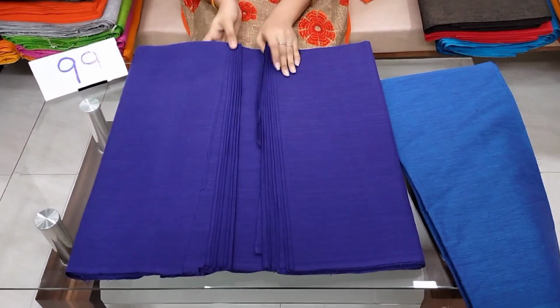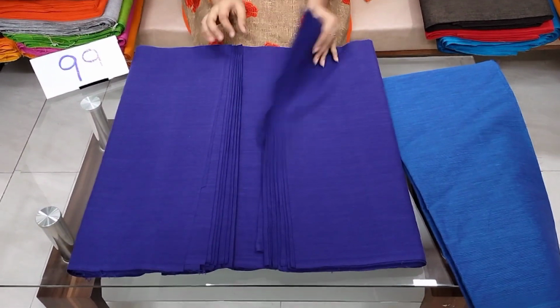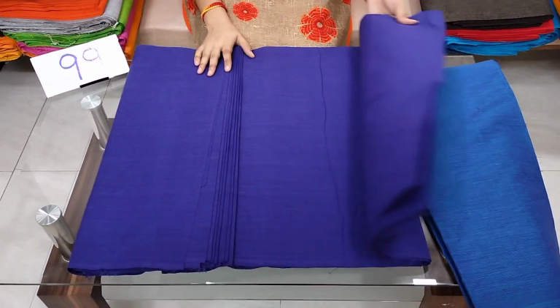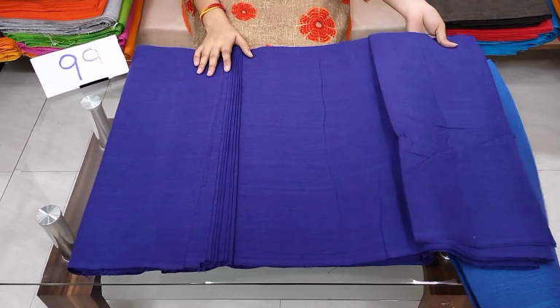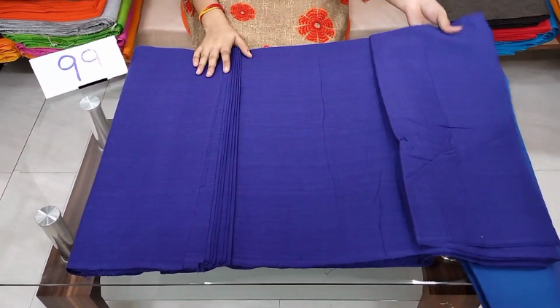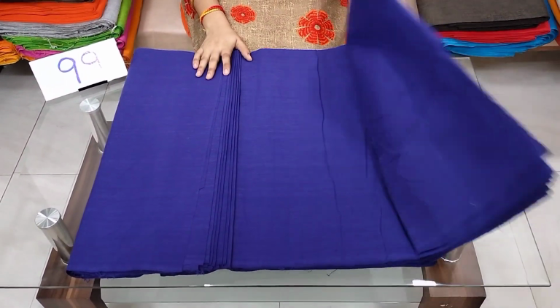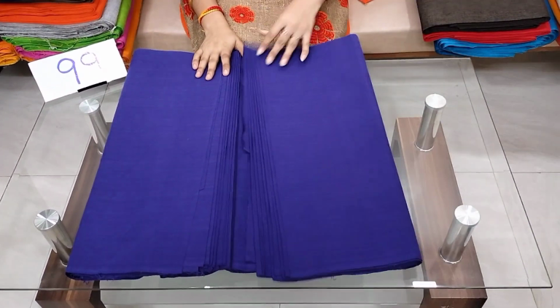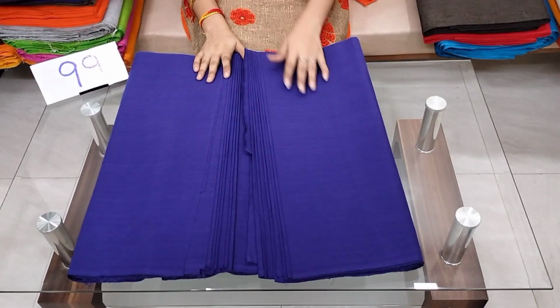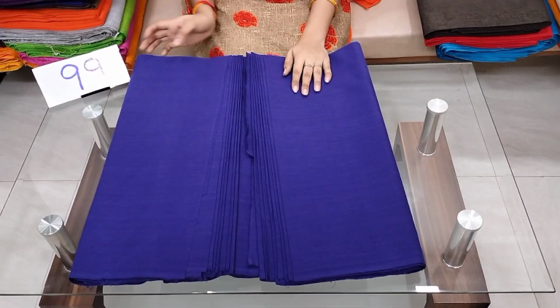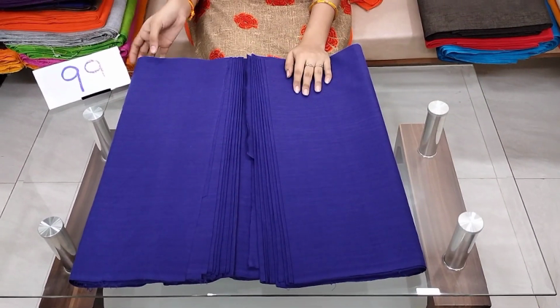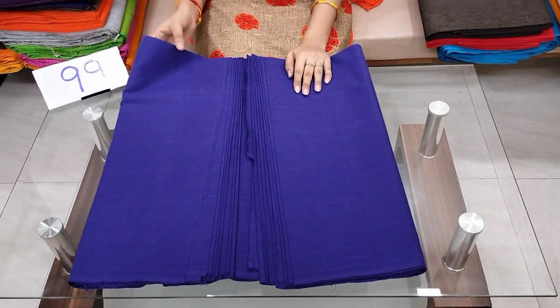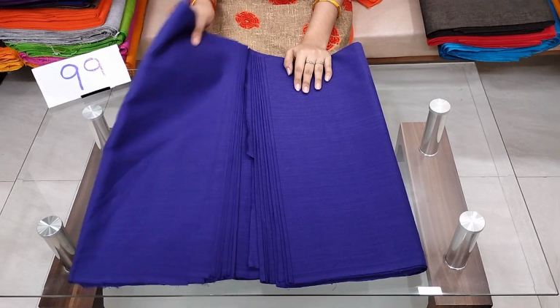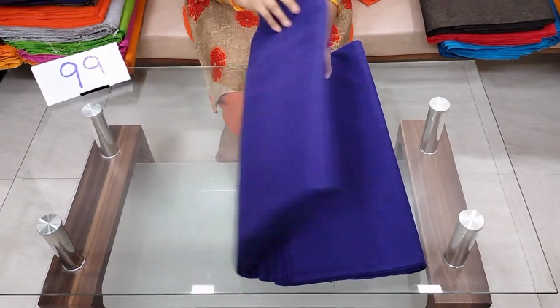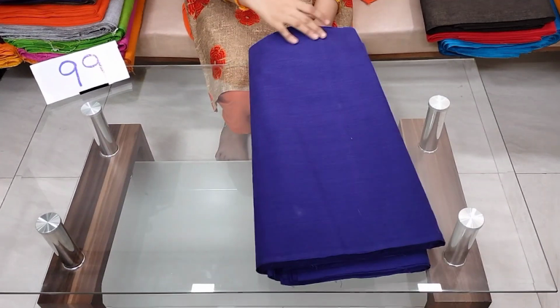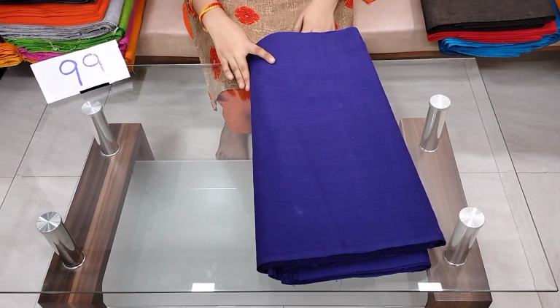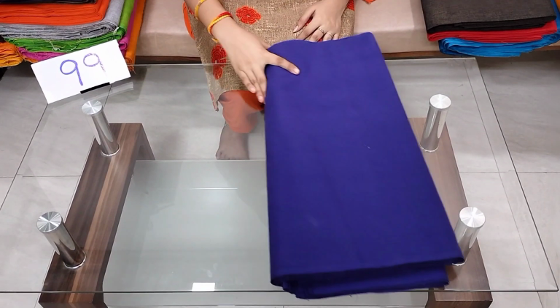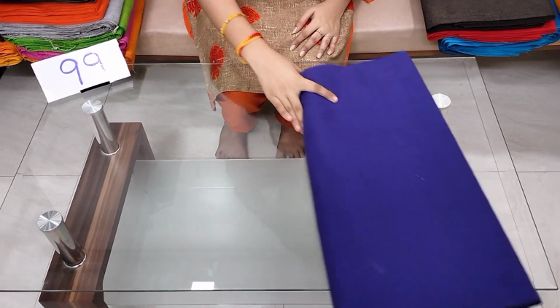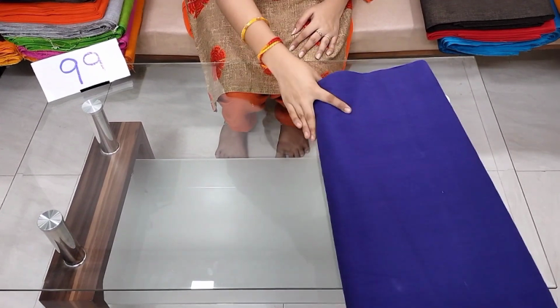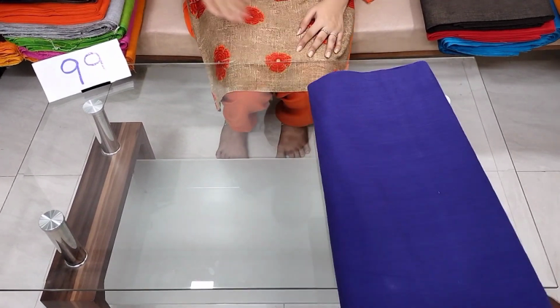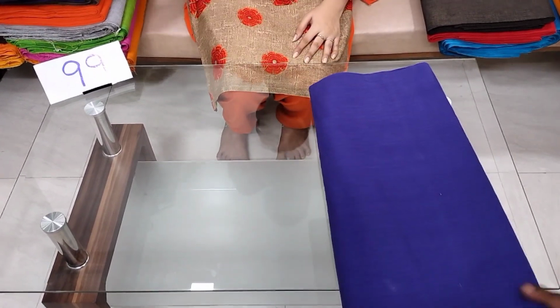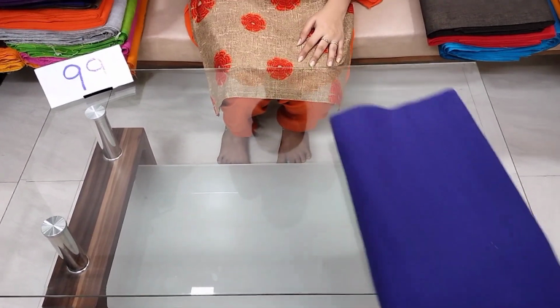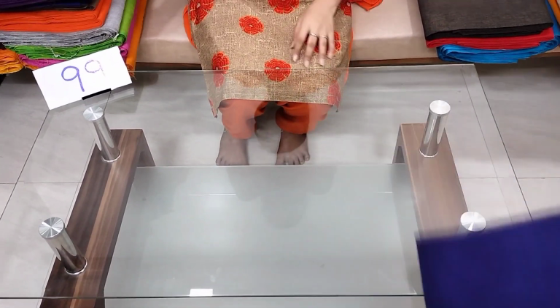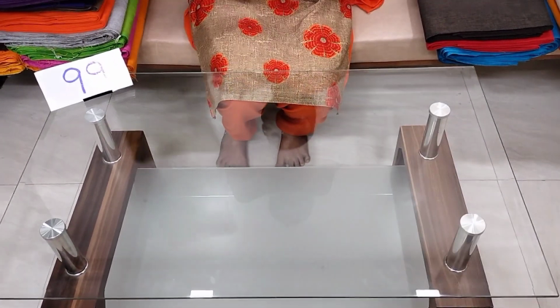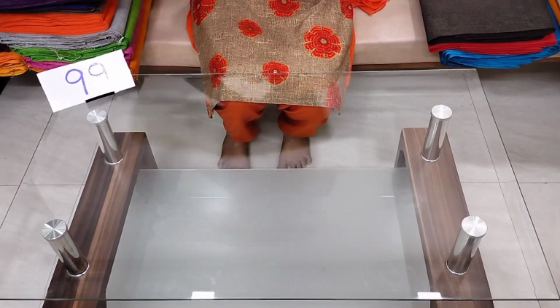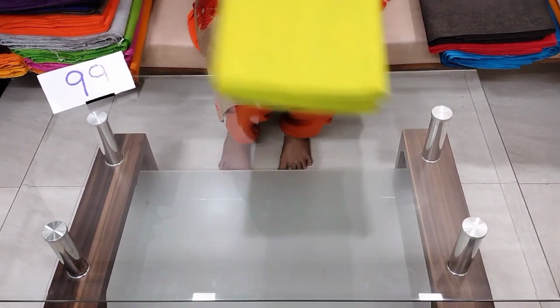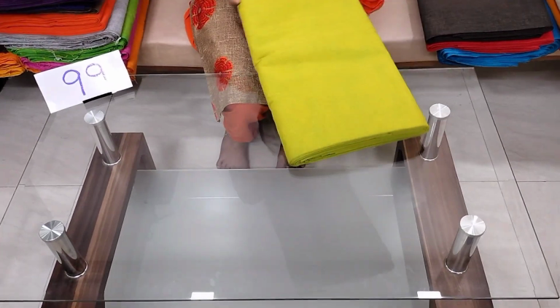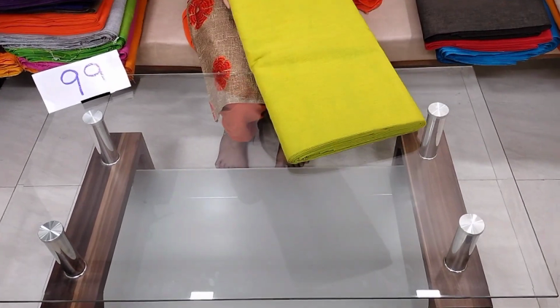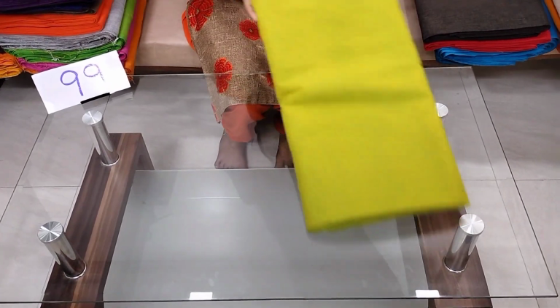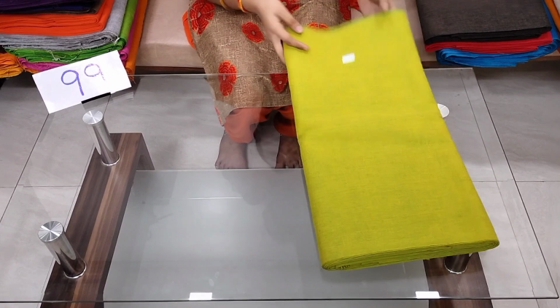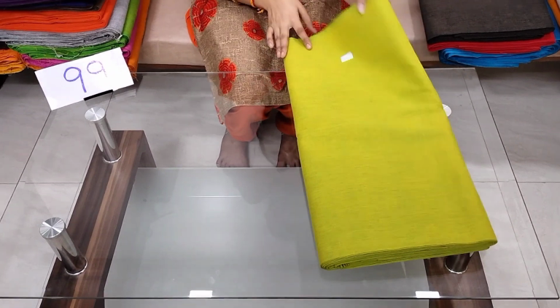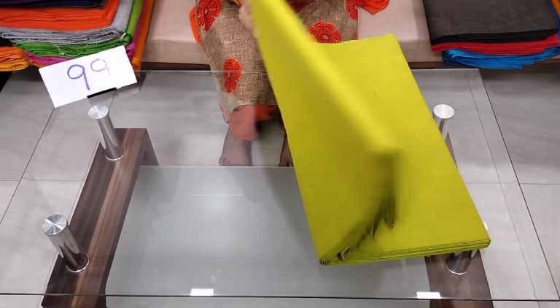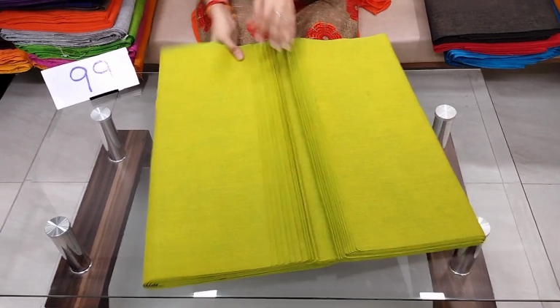I have to buy at ₹85 plus shipping. I also need to buy the double shade fabric.